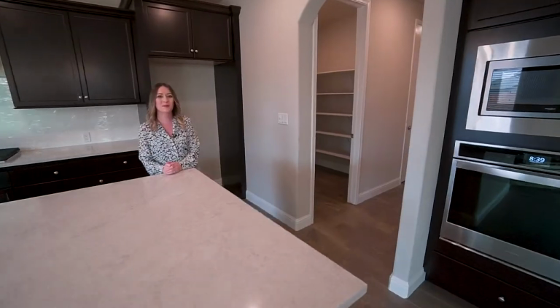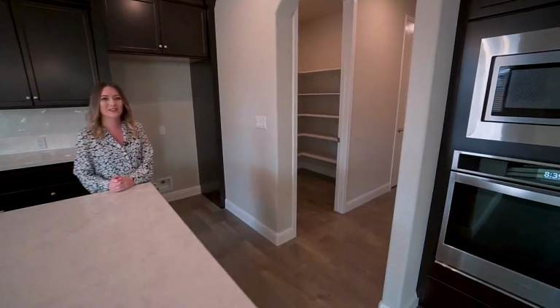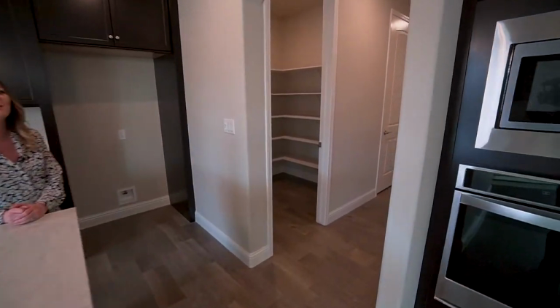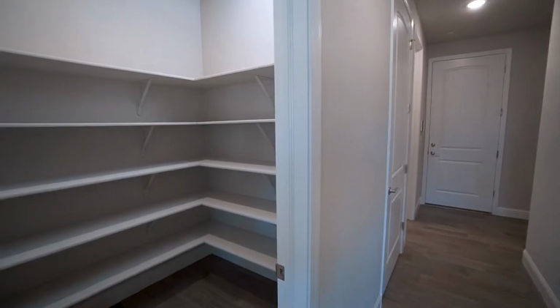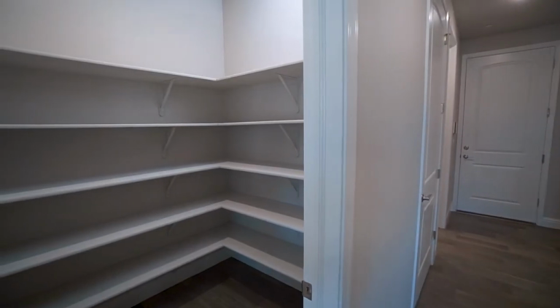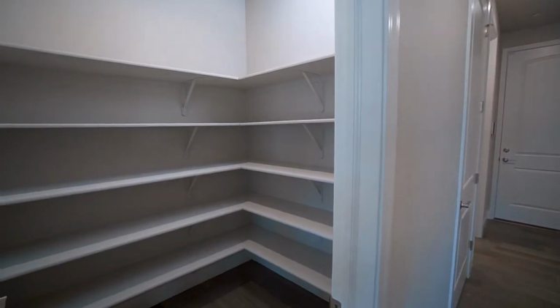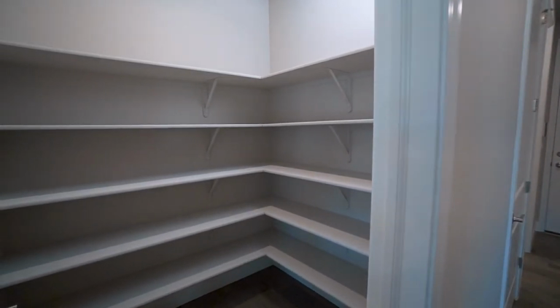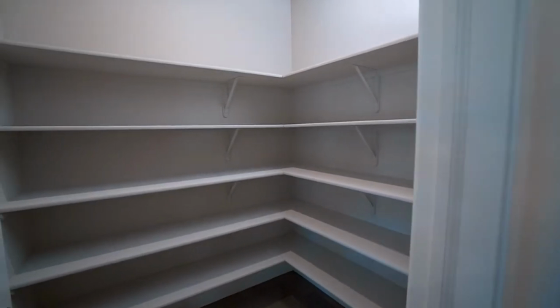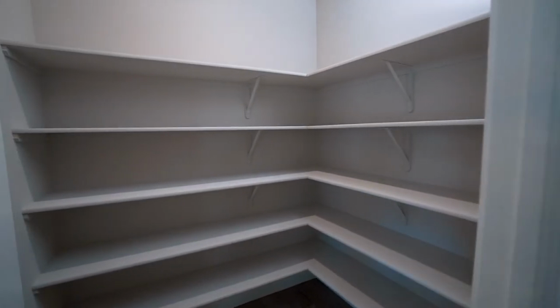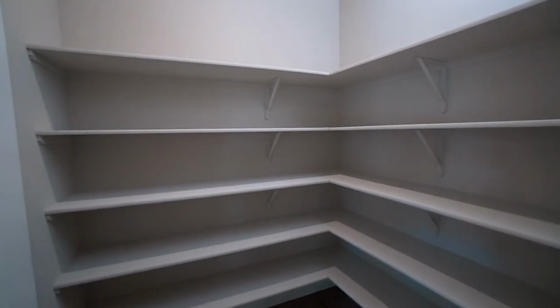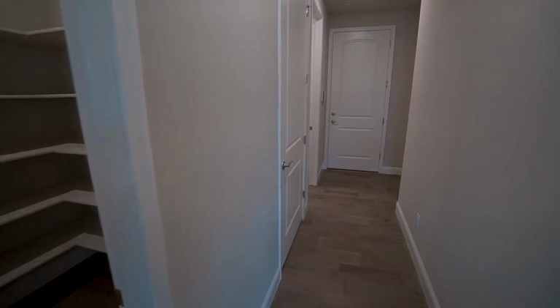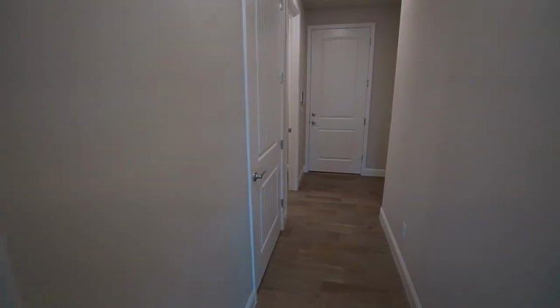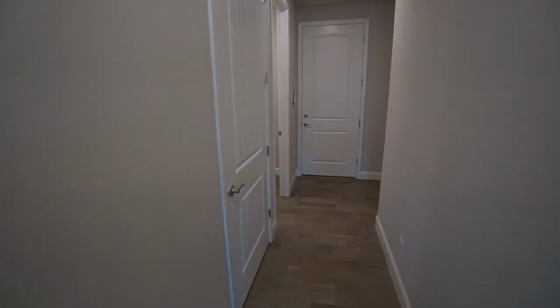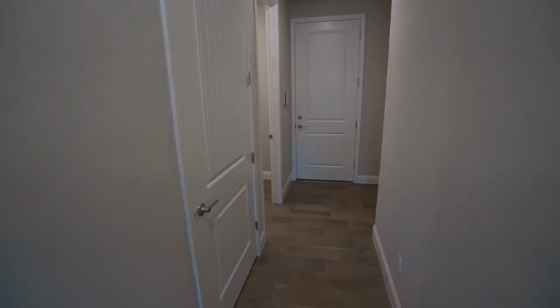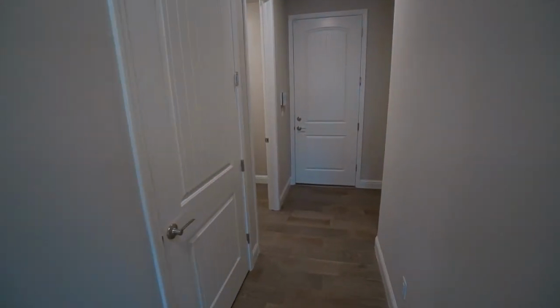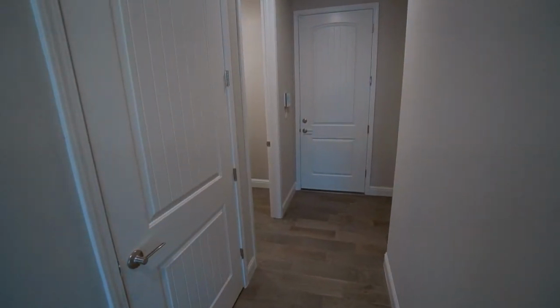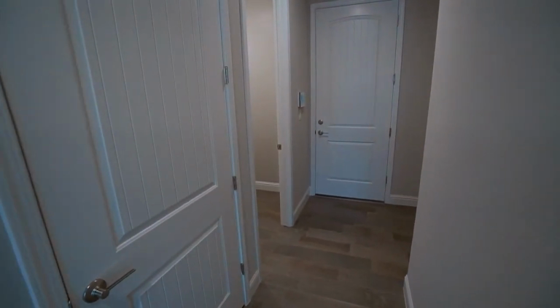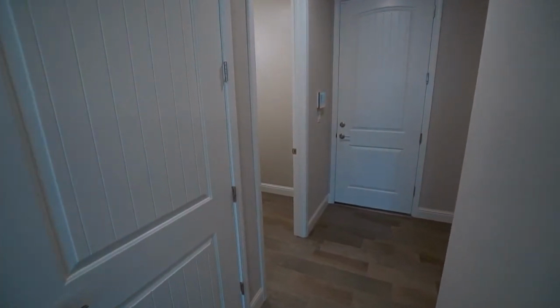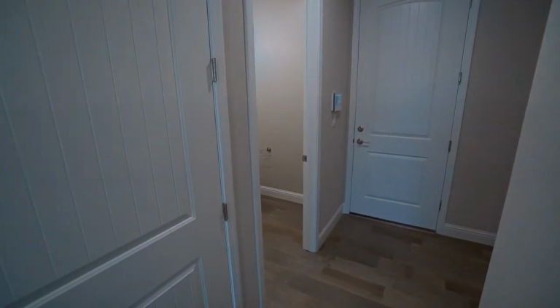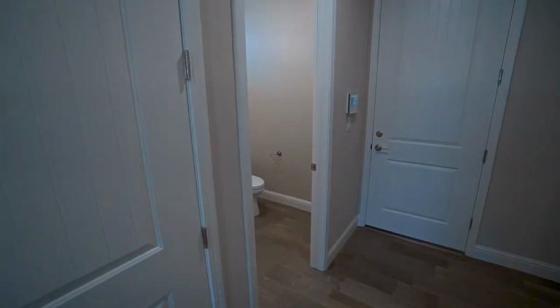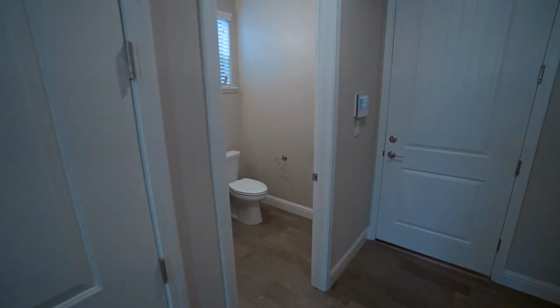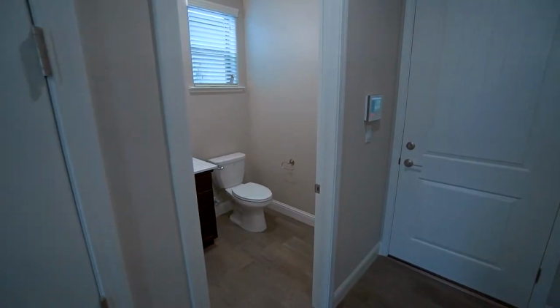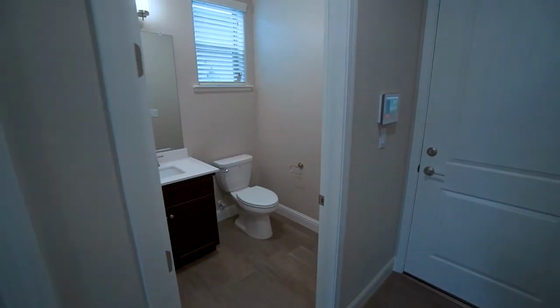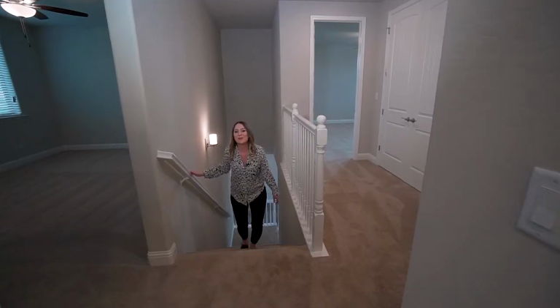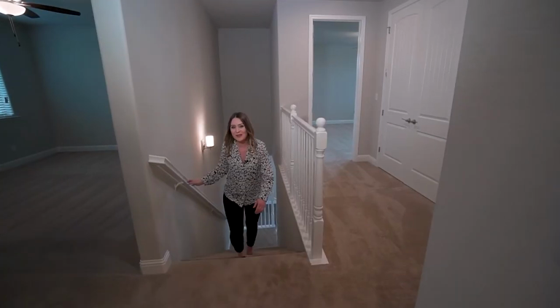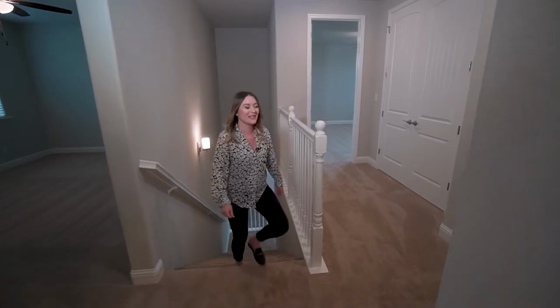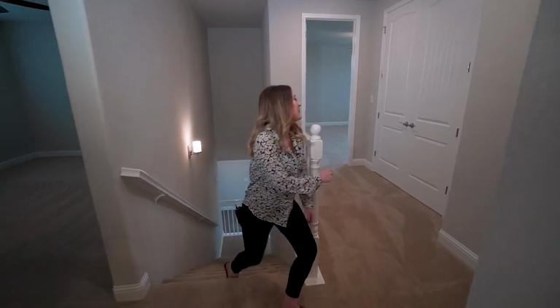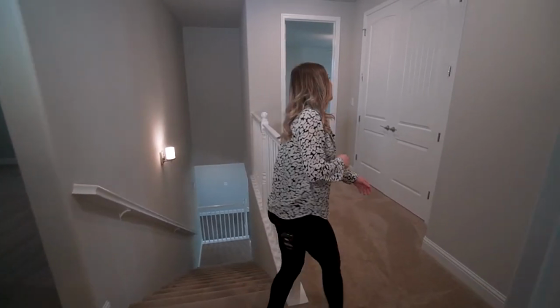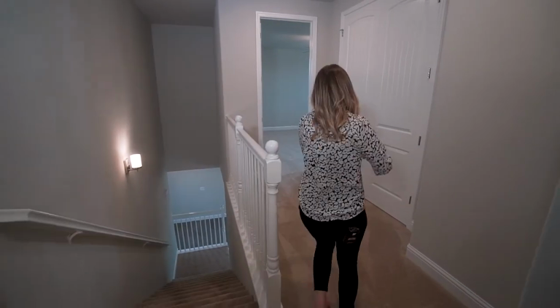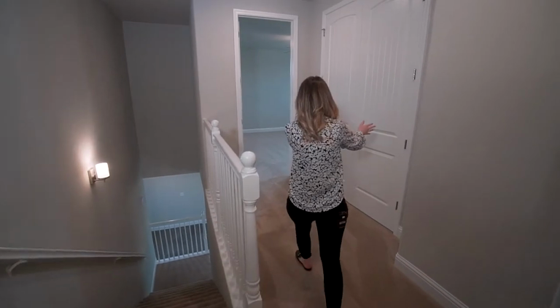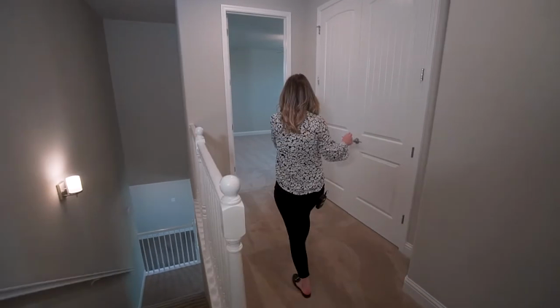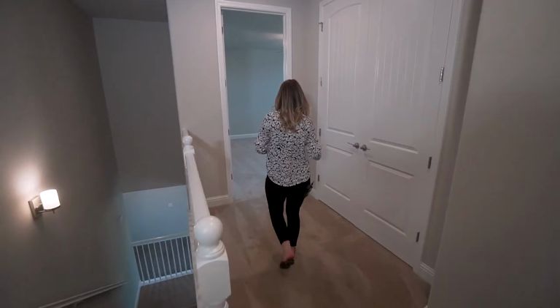Down the hallway from the kitchen you have a spacious walk-in pantry, one of two laundry rooms that could be used for the downstairs guest suite, and a powder bath. As you make your way upstairs, you'll pass by a spacious linen closet.